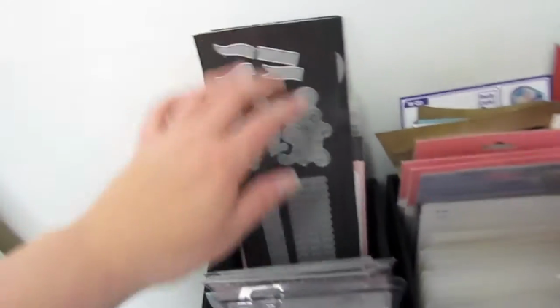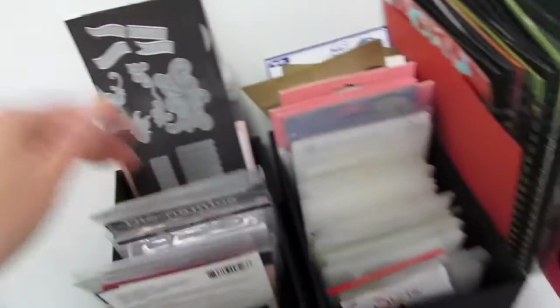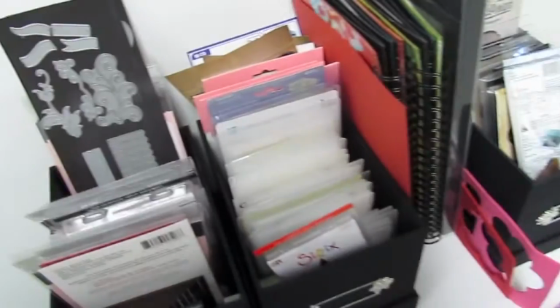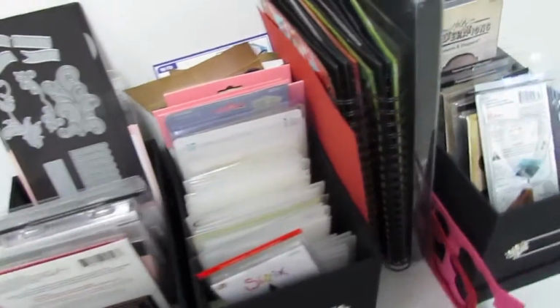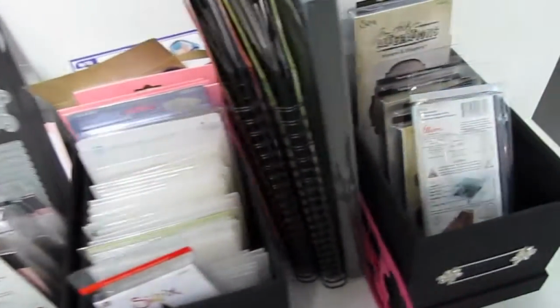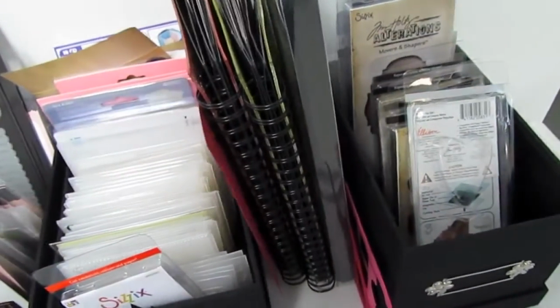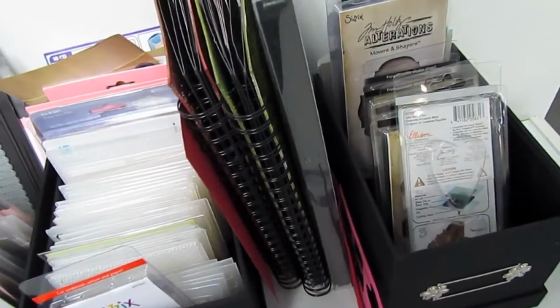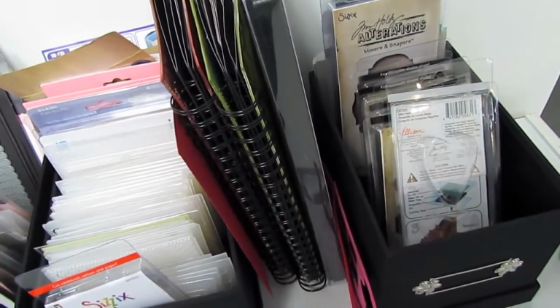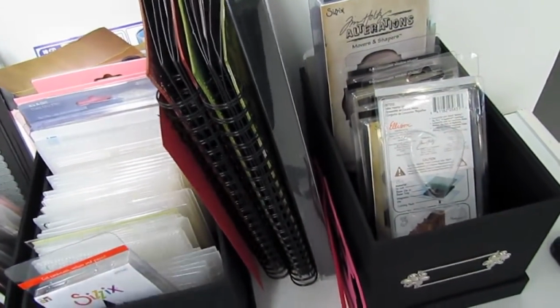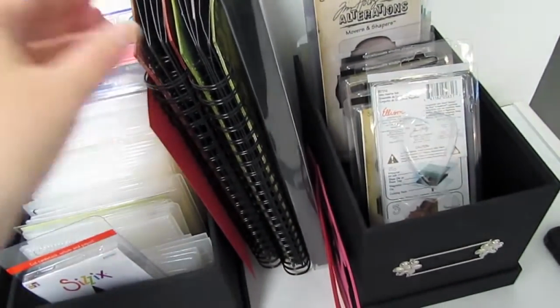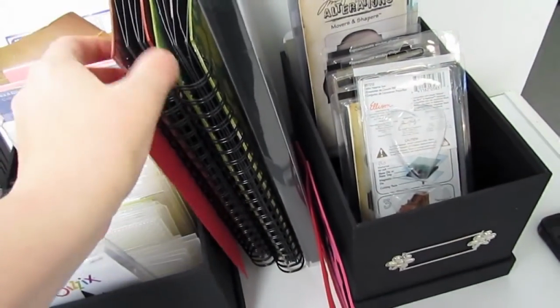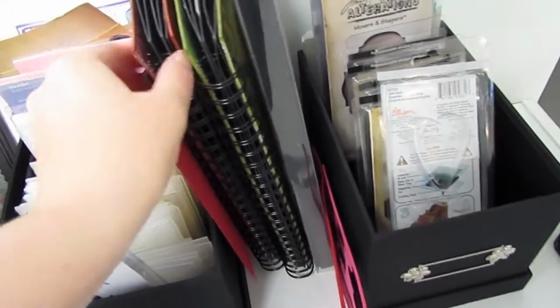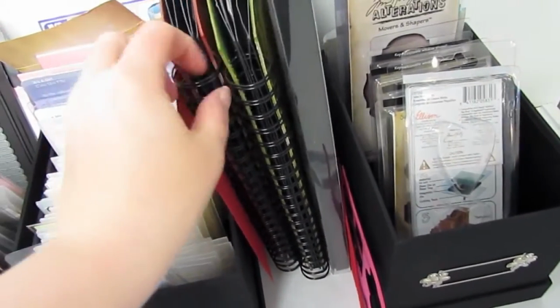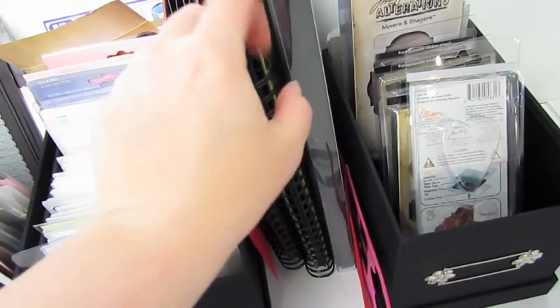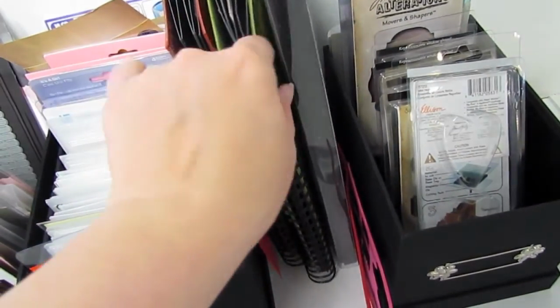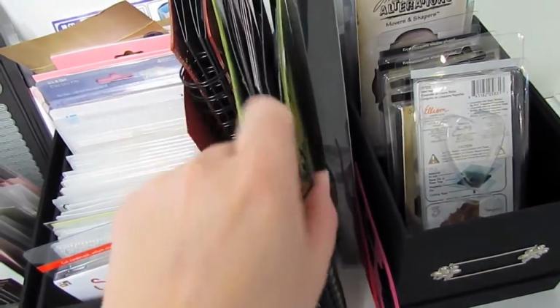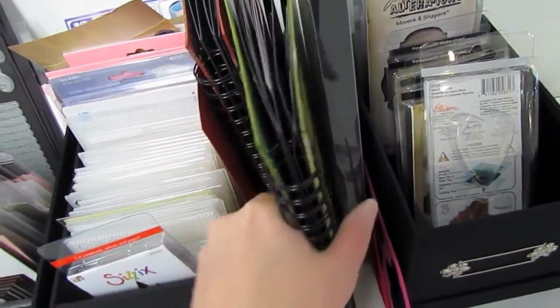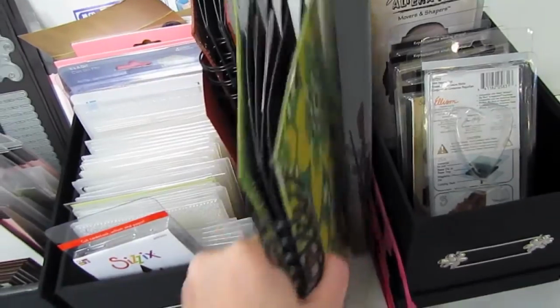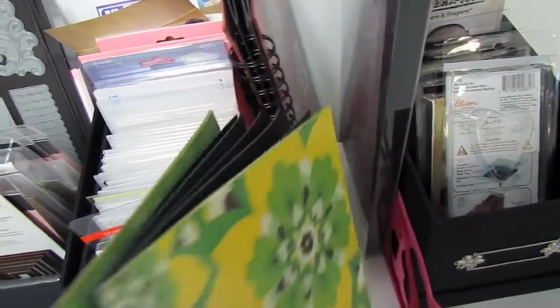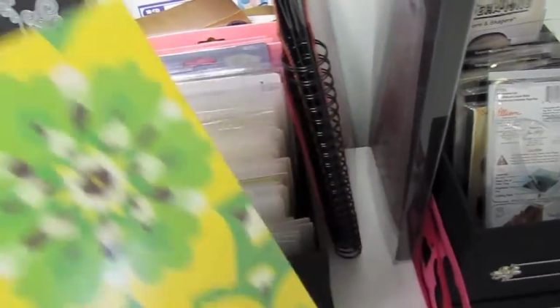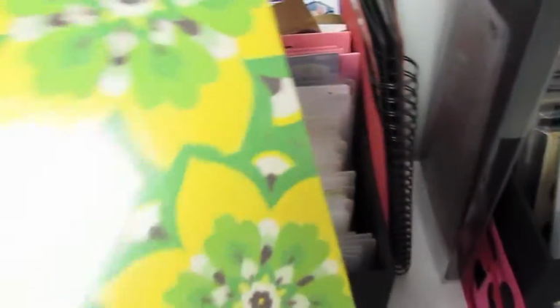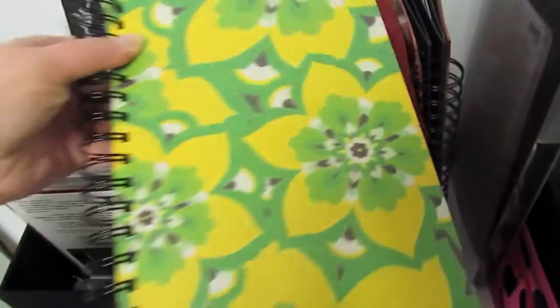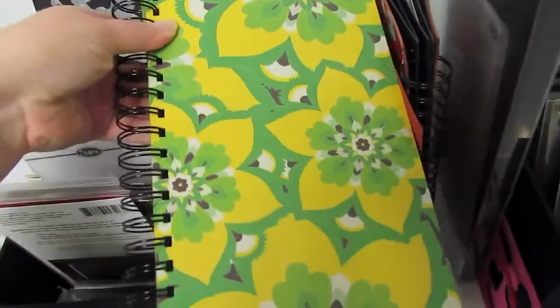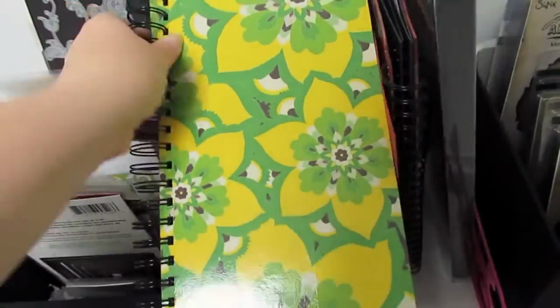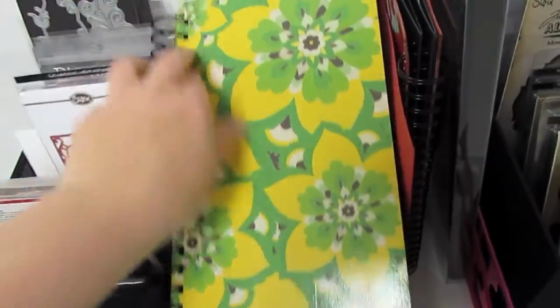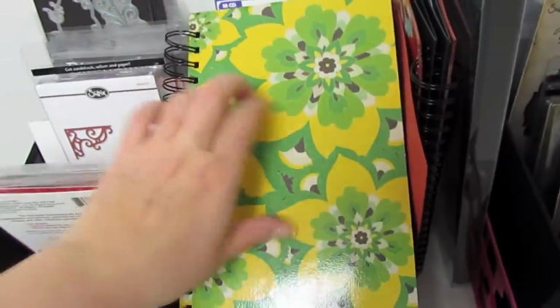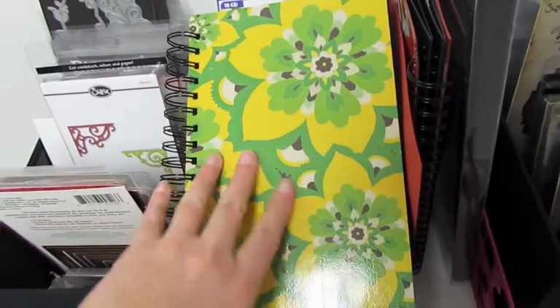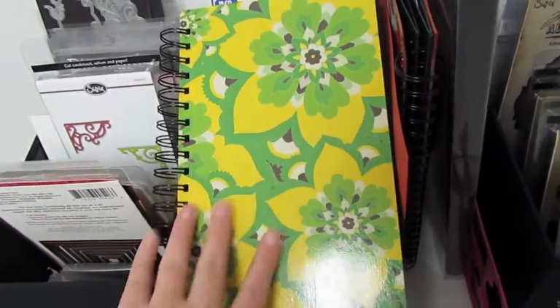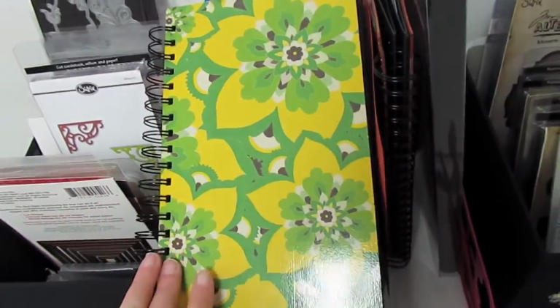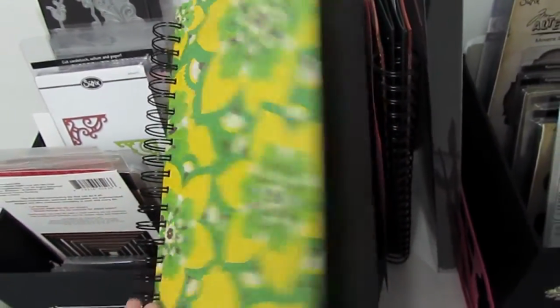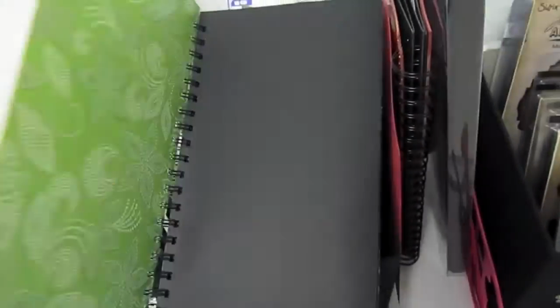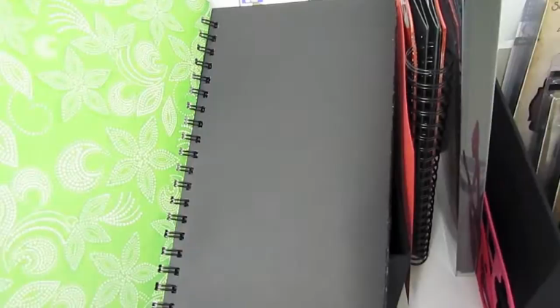And then of course I had showed in another video that I store my Spellbinders in these folders, which have been working pretty well too.